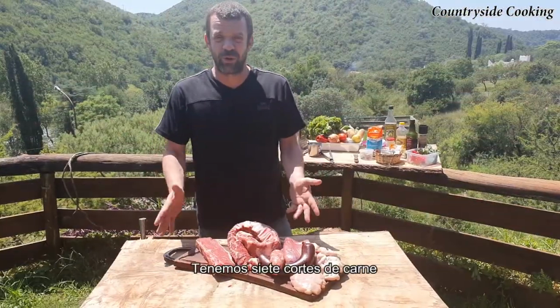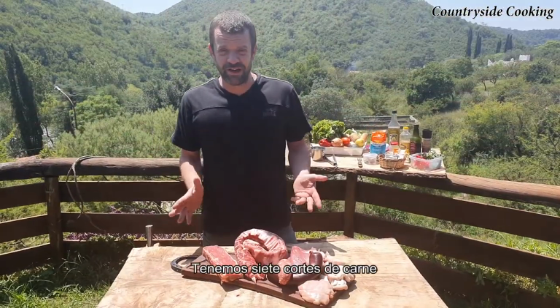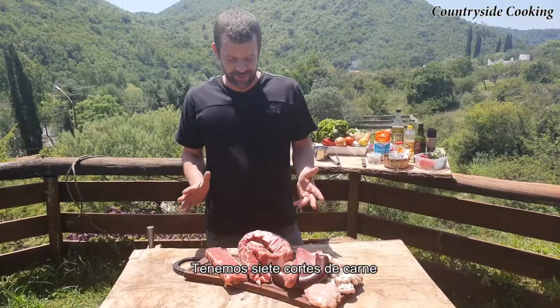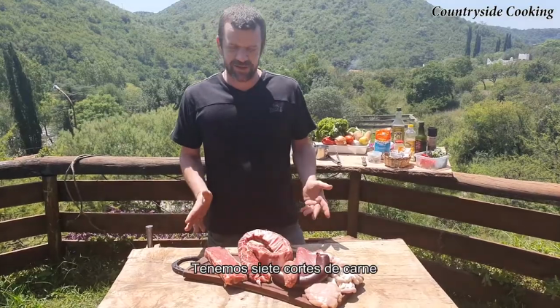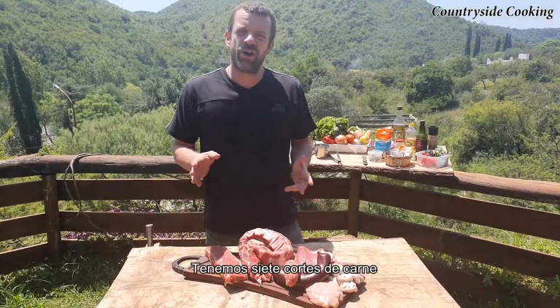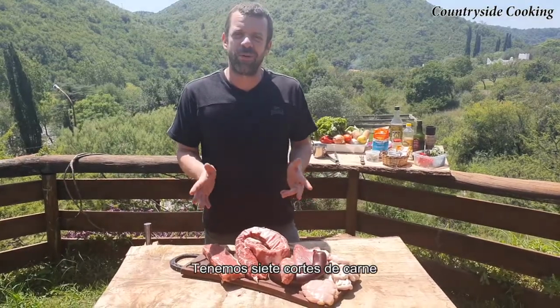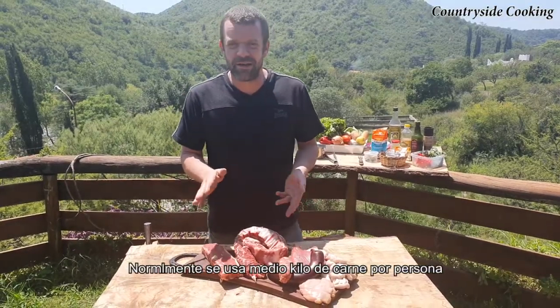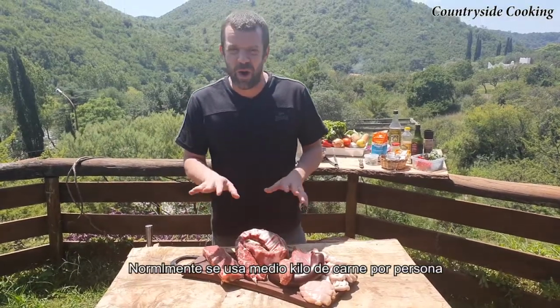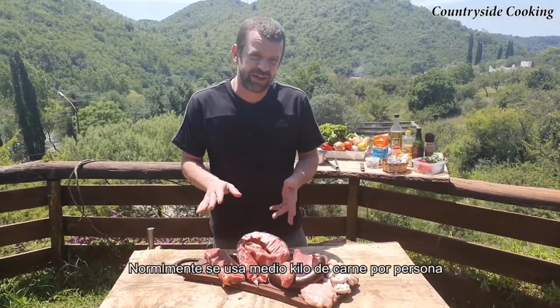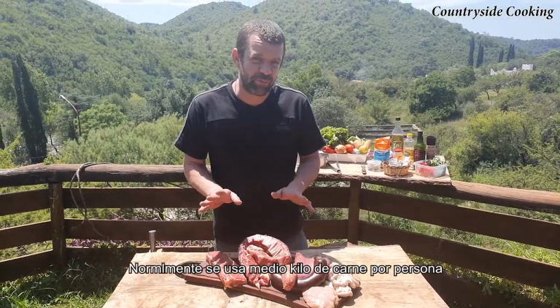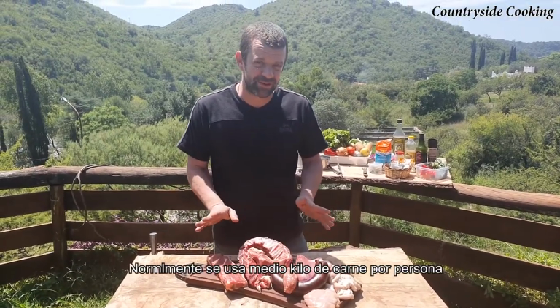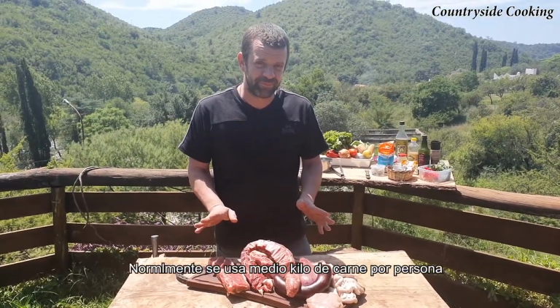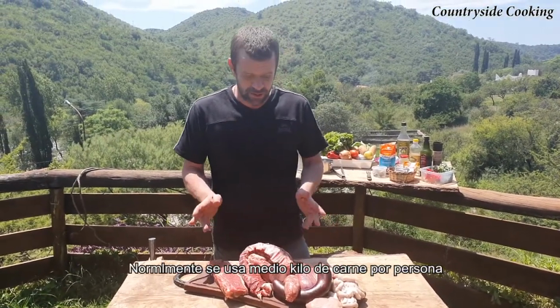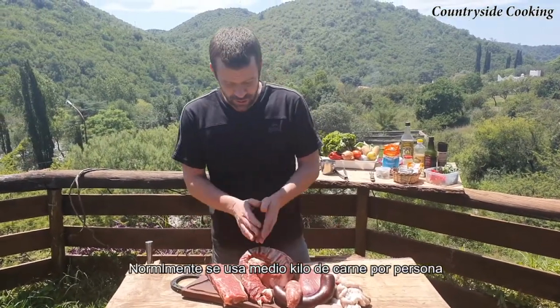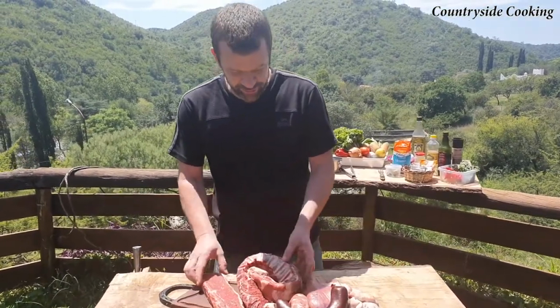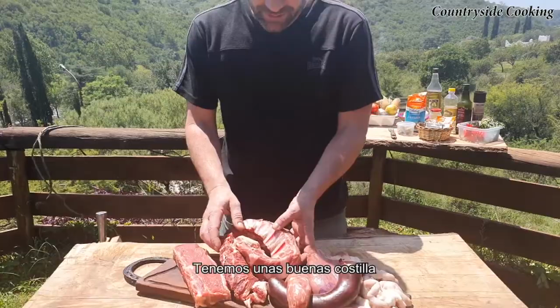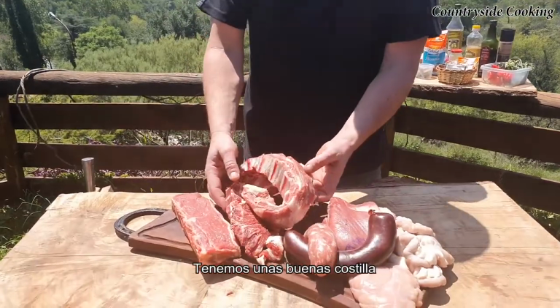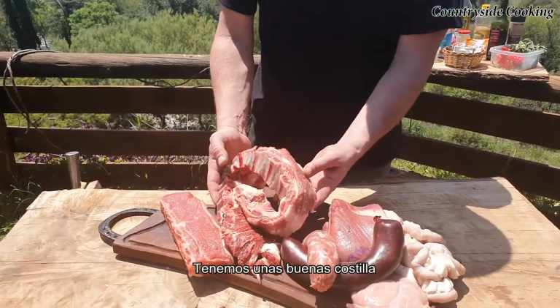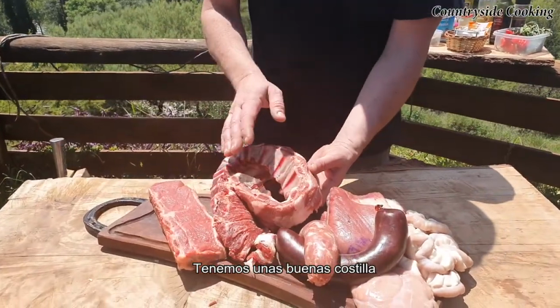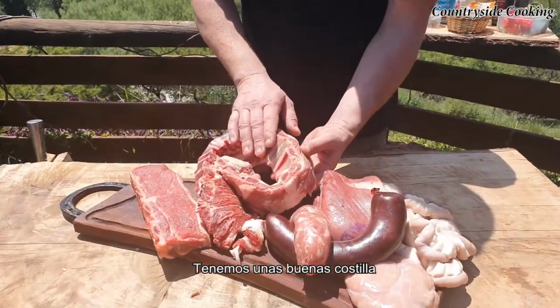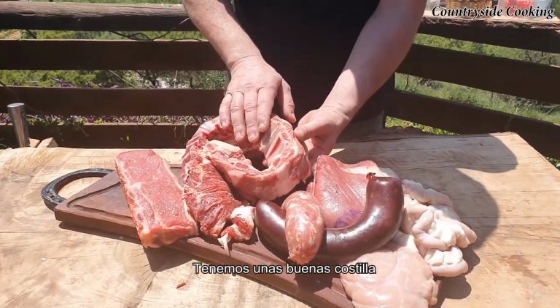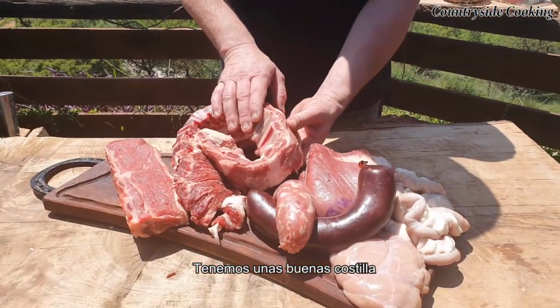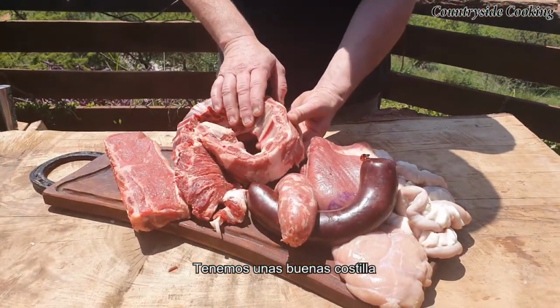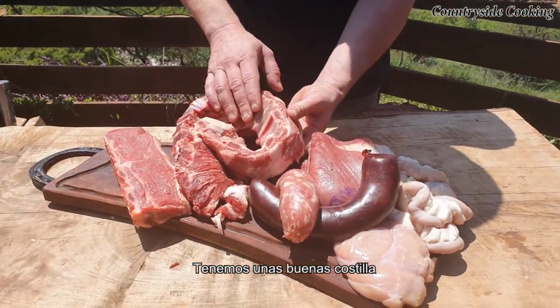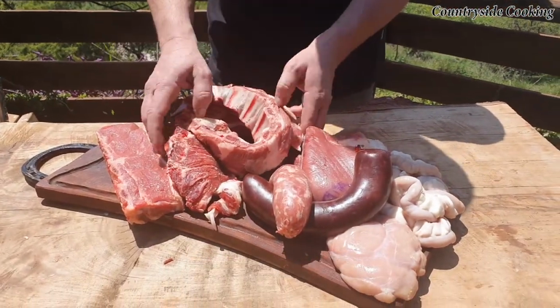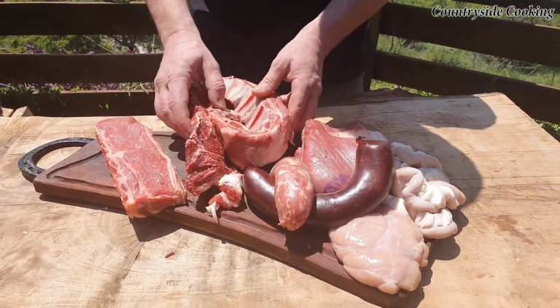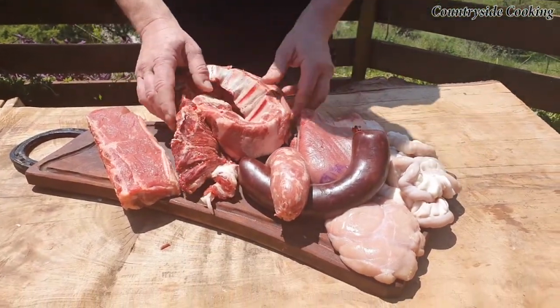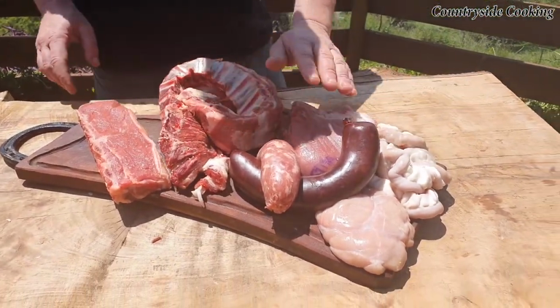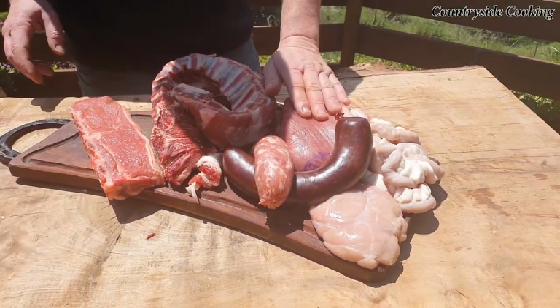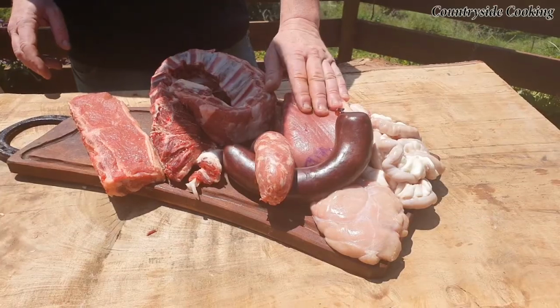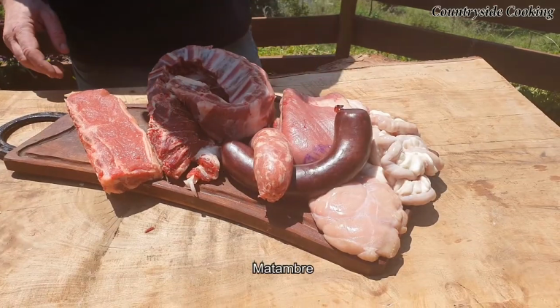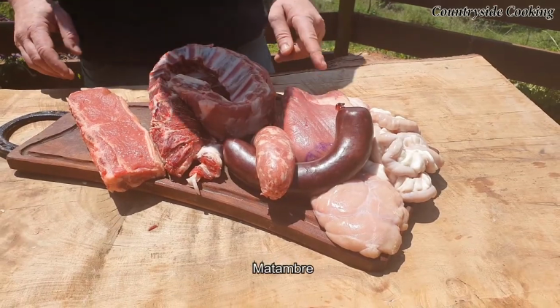So we've got seven cuts of meat. Normally it's about half a kilo of meat per person. So we've got some beautiful costillas, which are ribs. We have the matambre, which is flank steak.